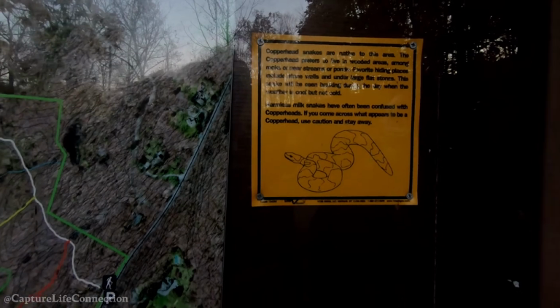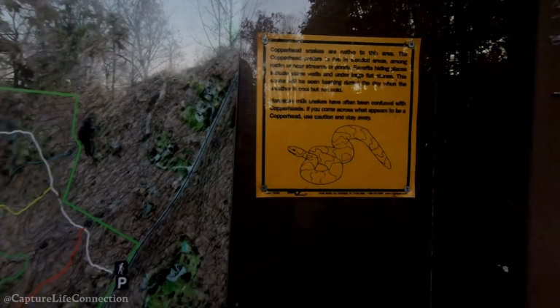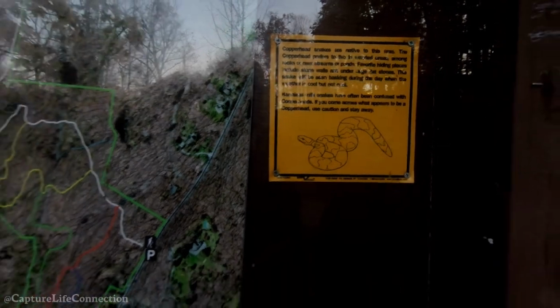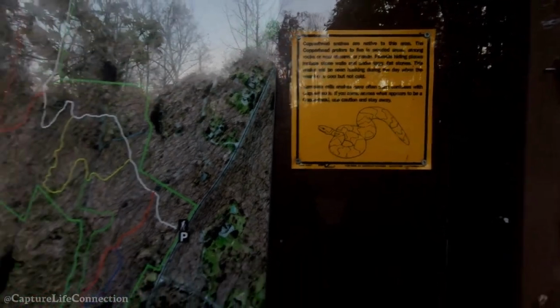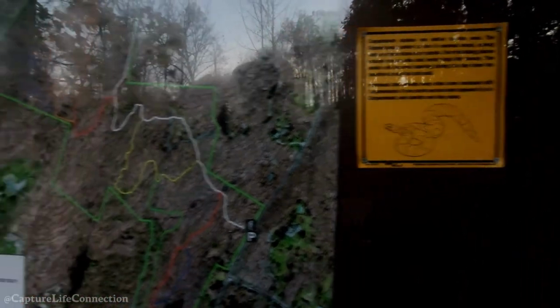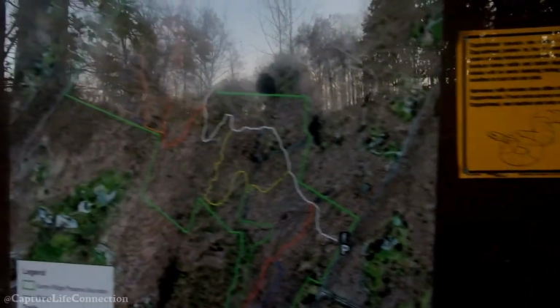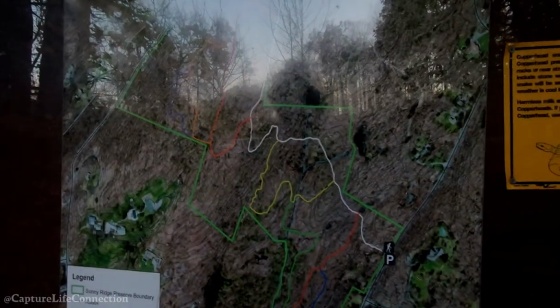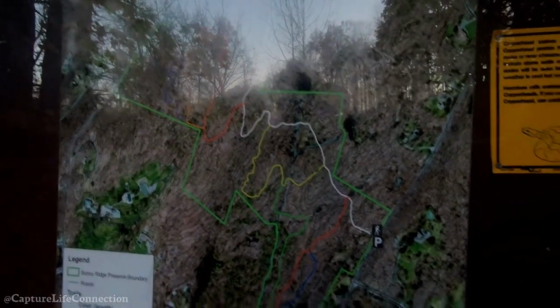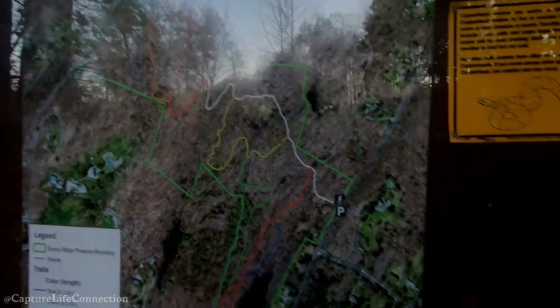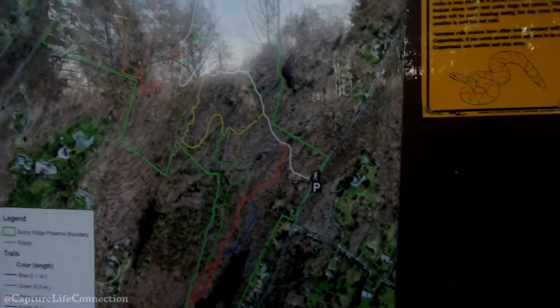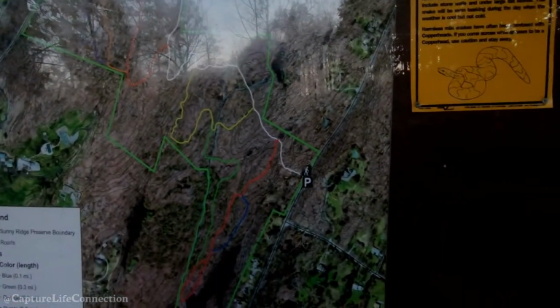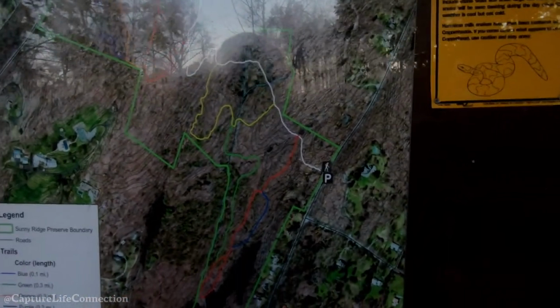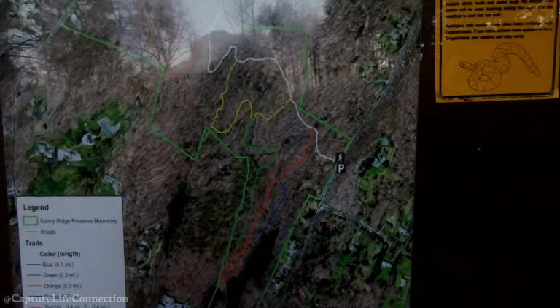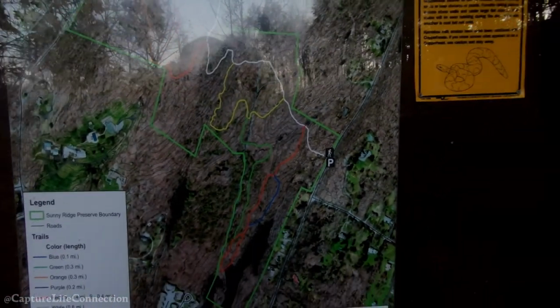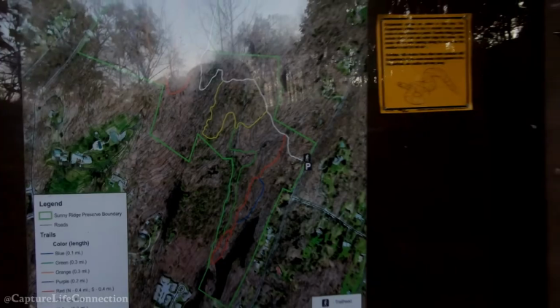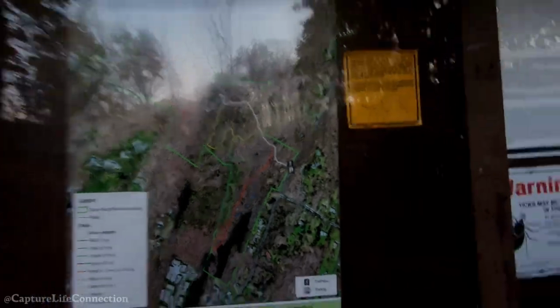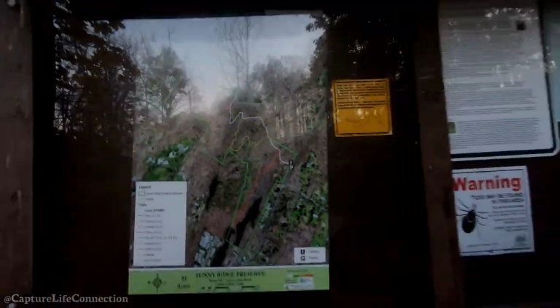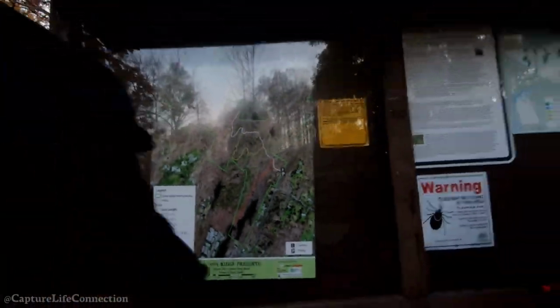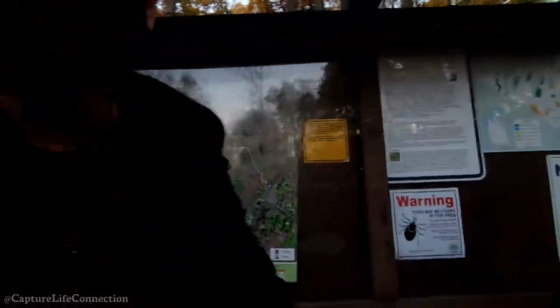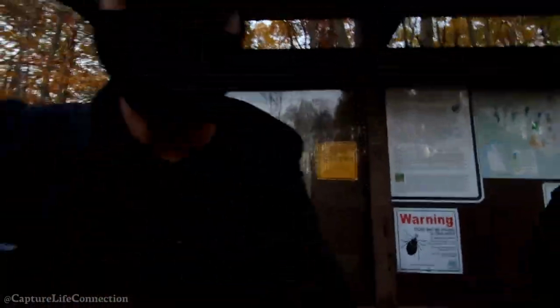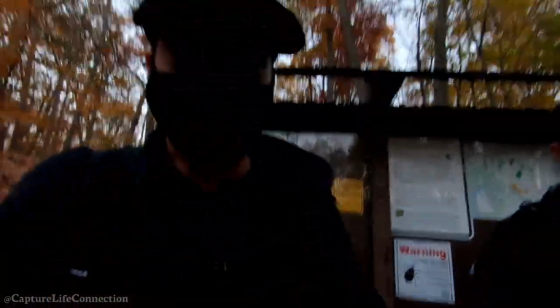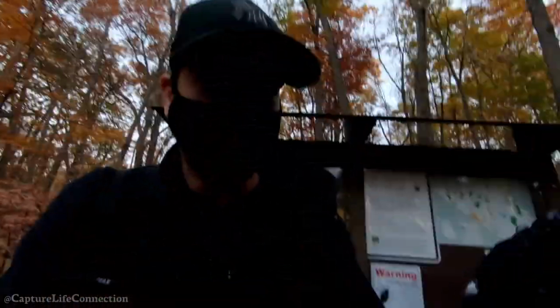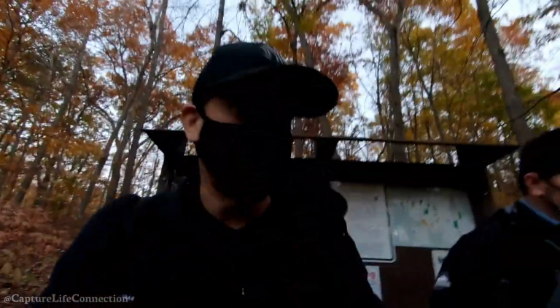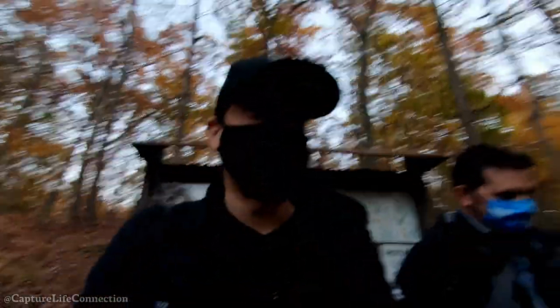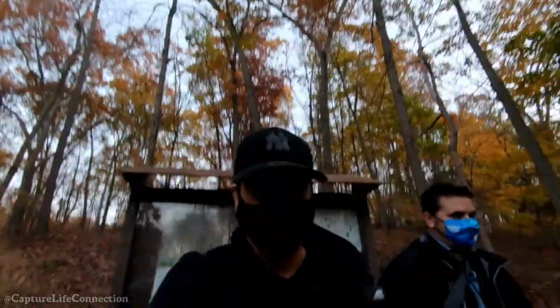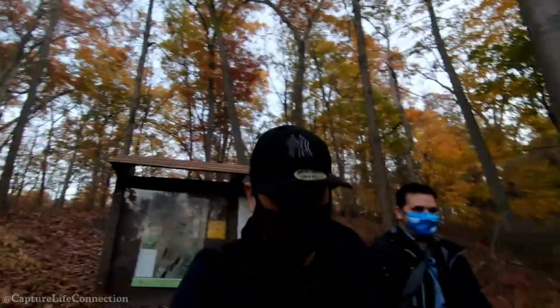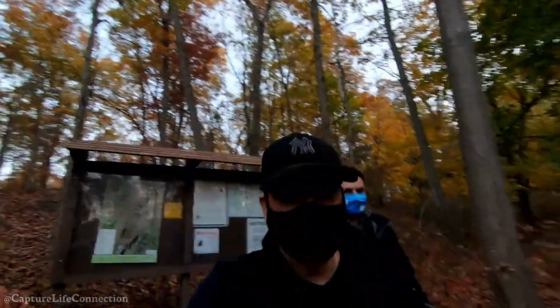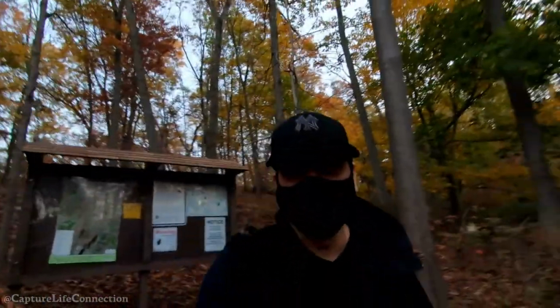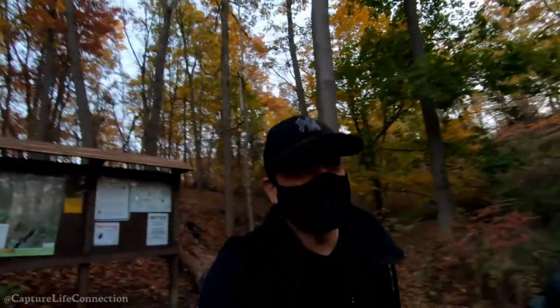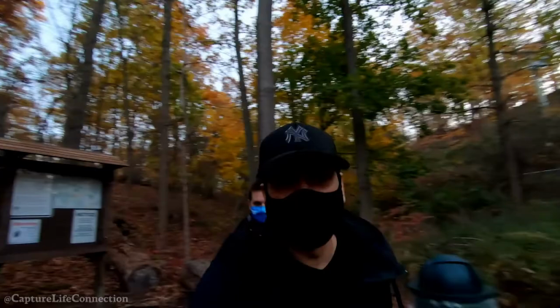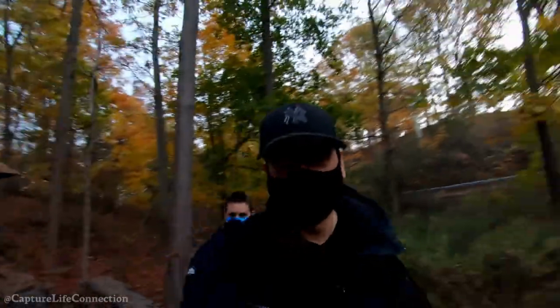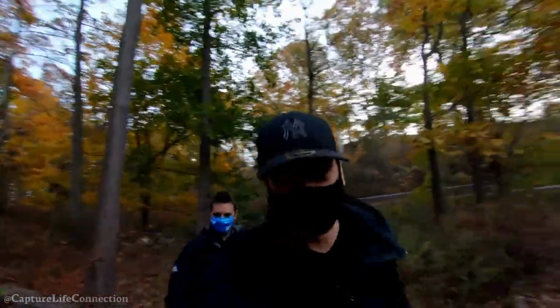There are copperhead snakes in here. In my experience, if you don't mess around with wildlife, they don't mess around with you — you just don't want to step on one by accident.